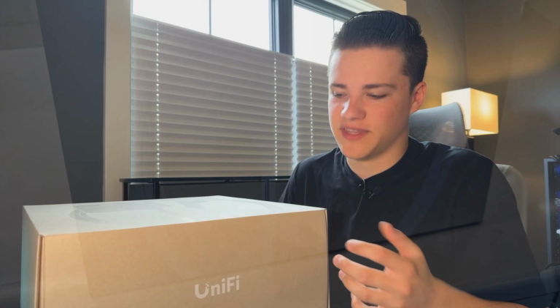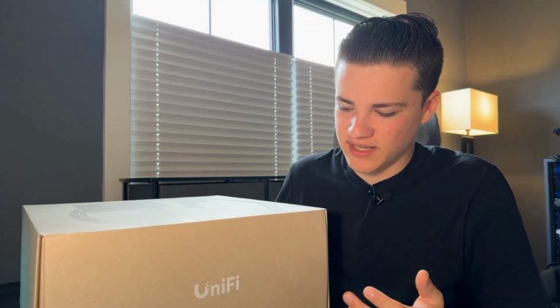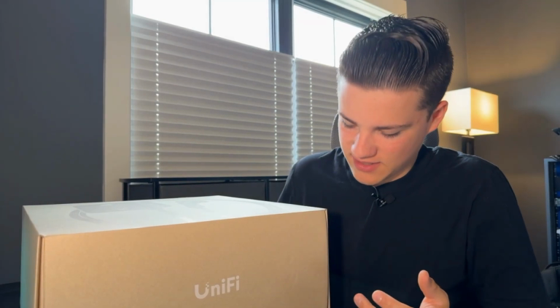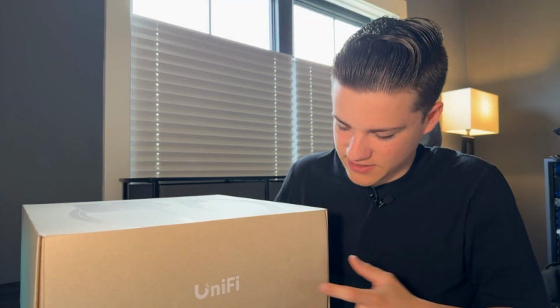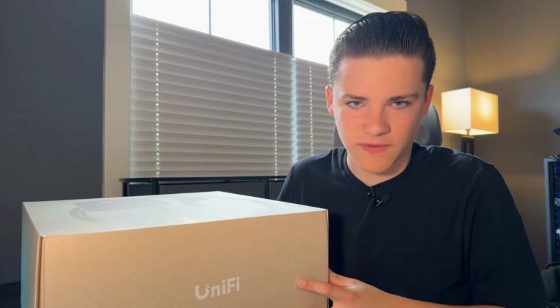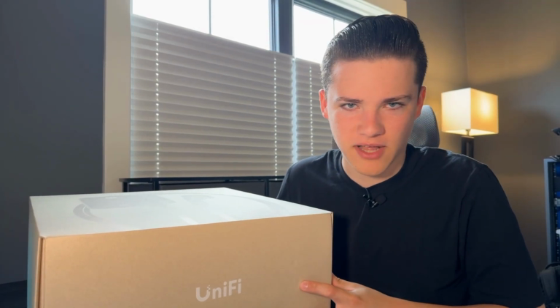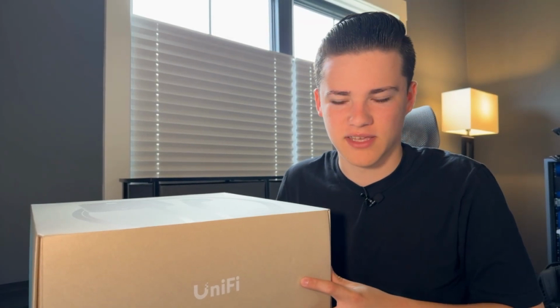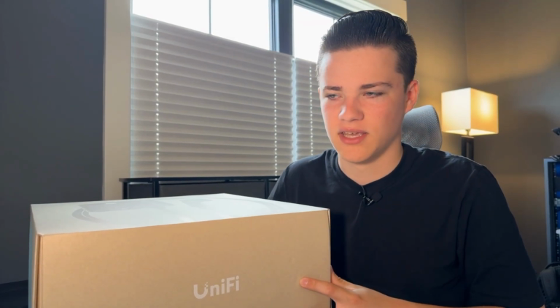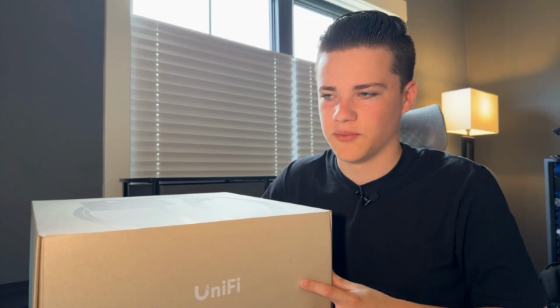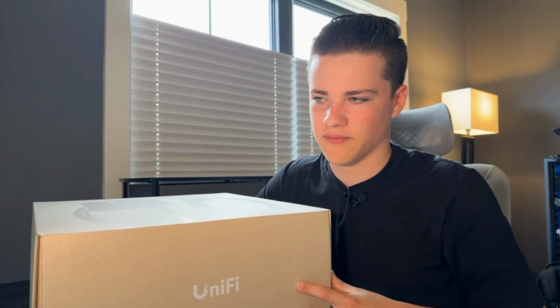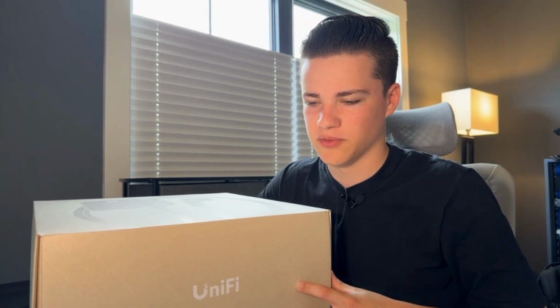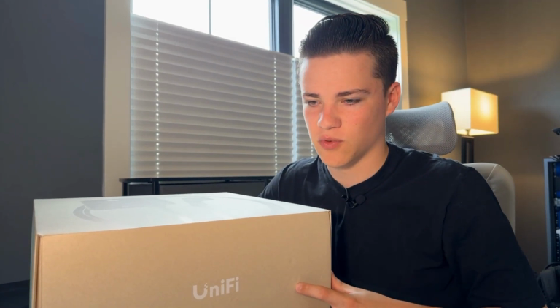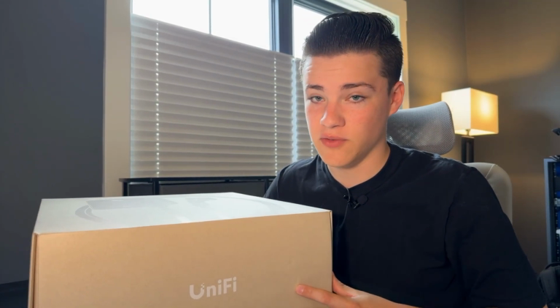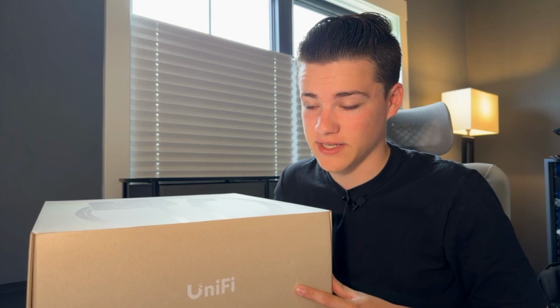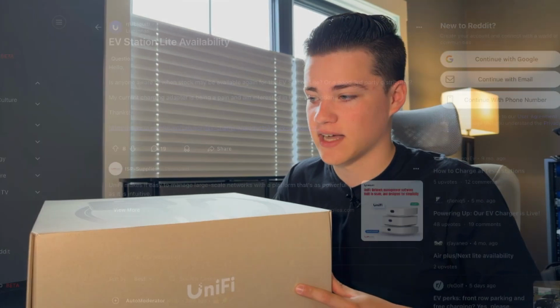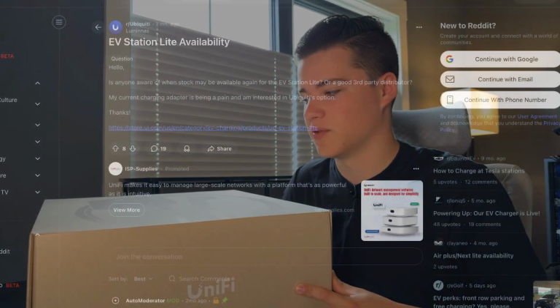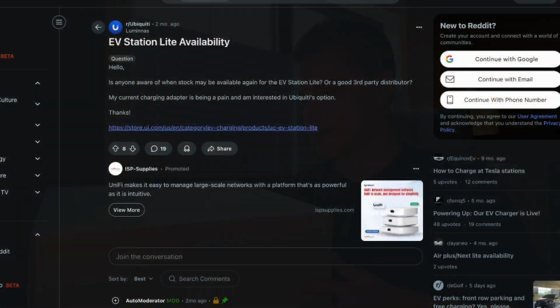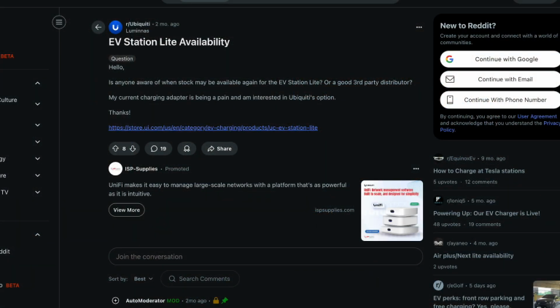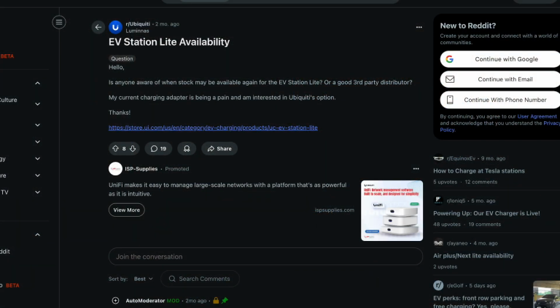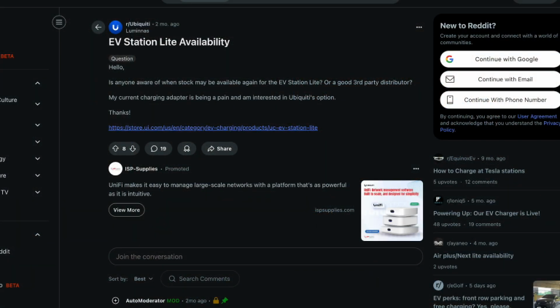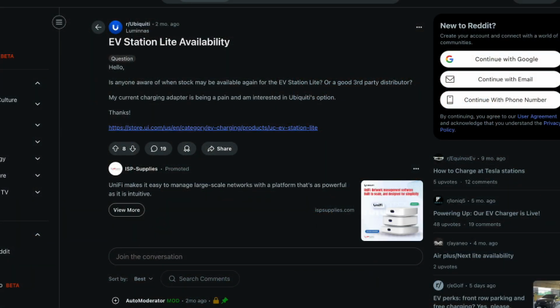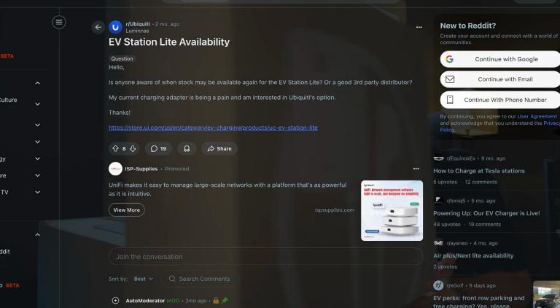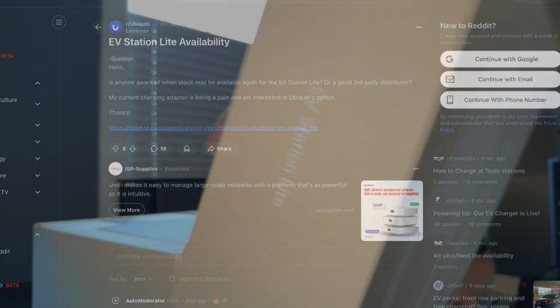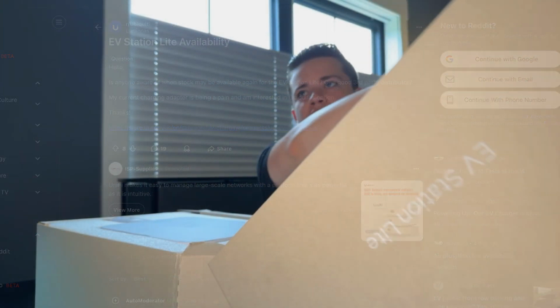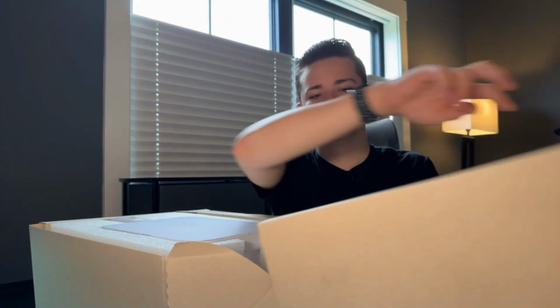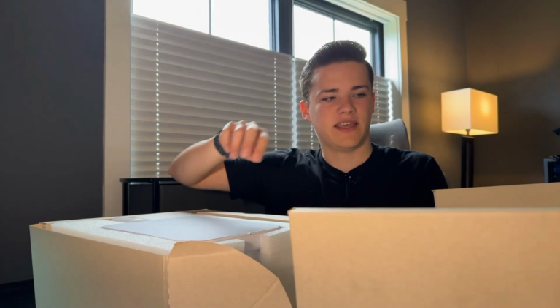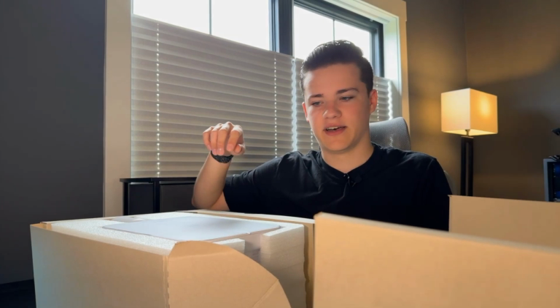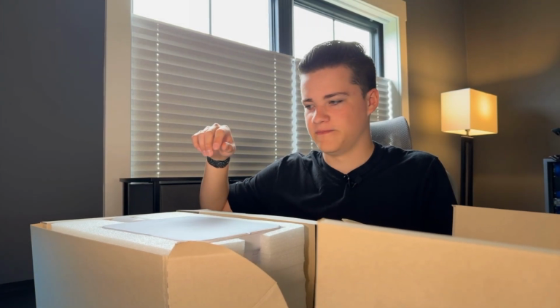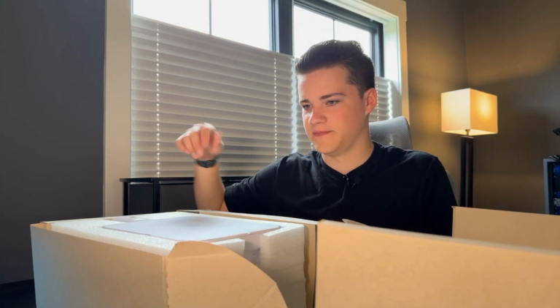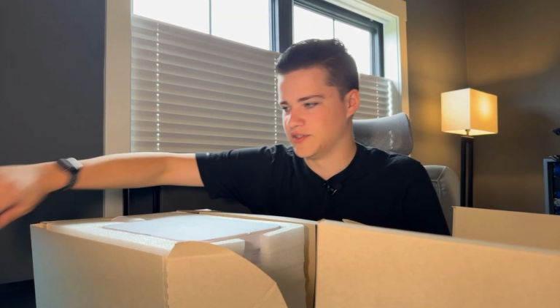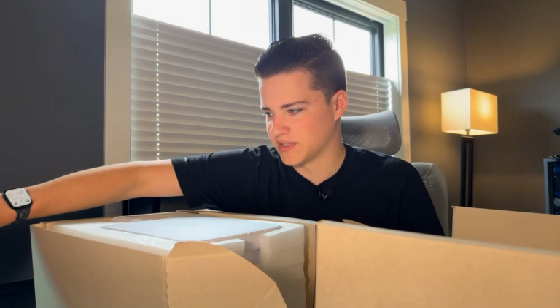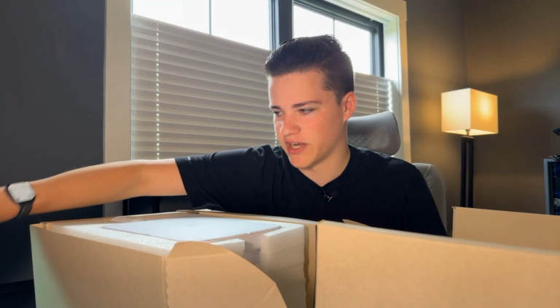This thing is about $500 when you get it from the Ubiquiti store. If you can find it in stock — it's been going out of stock a lot. But I do think it's a really, really cool product and I'm super excited to try it out.